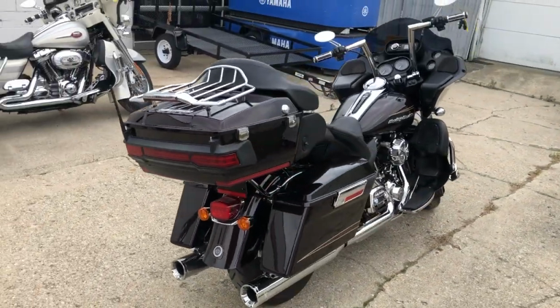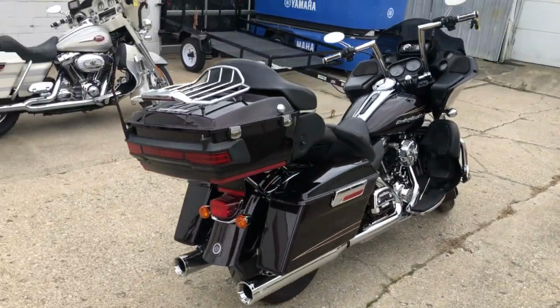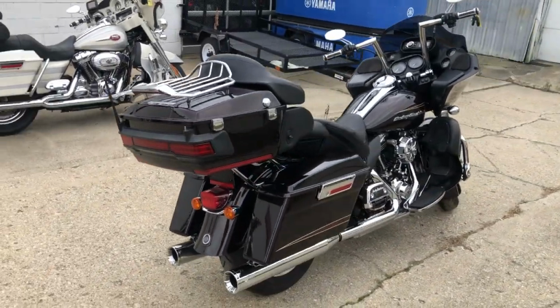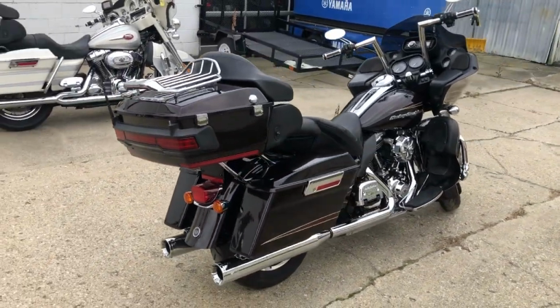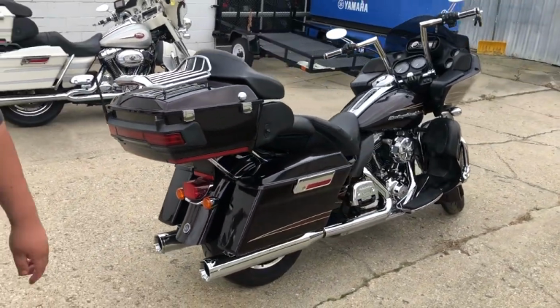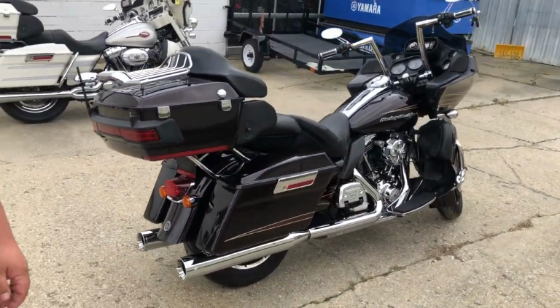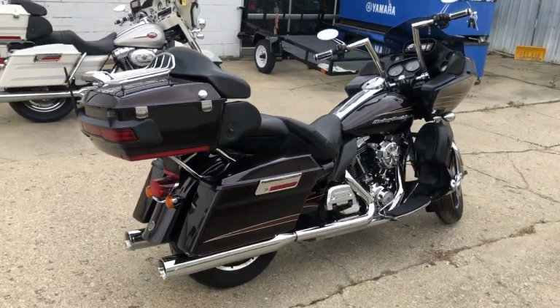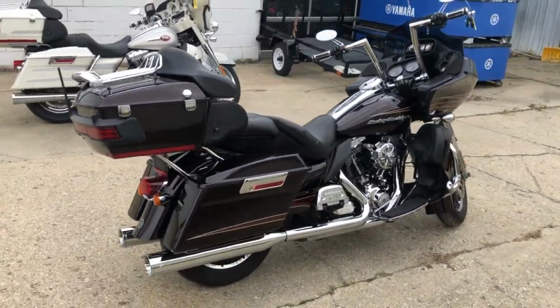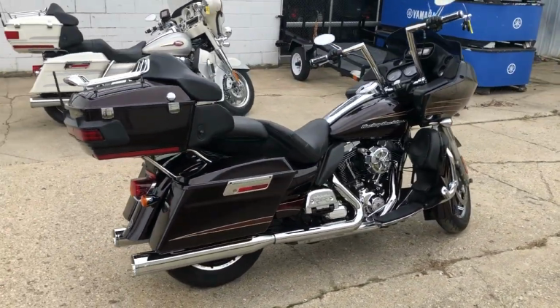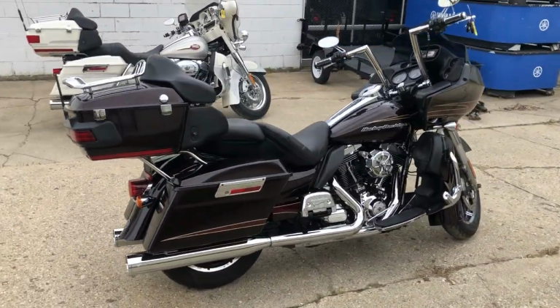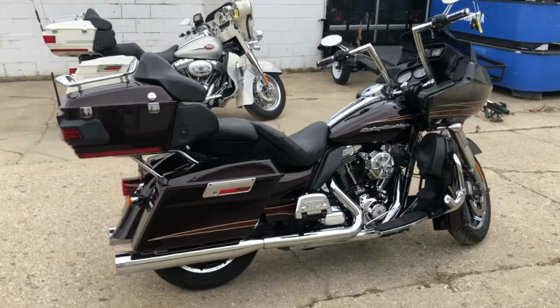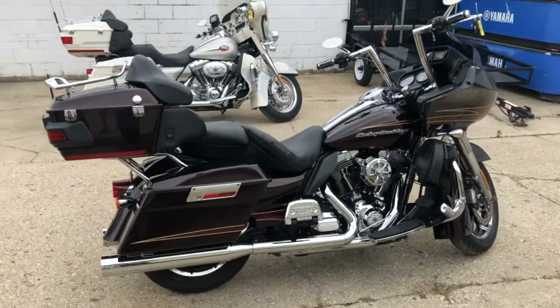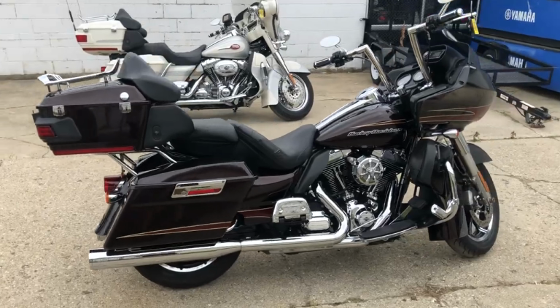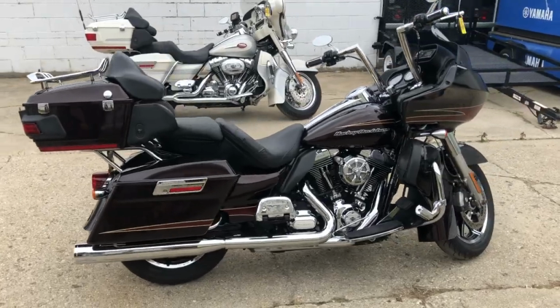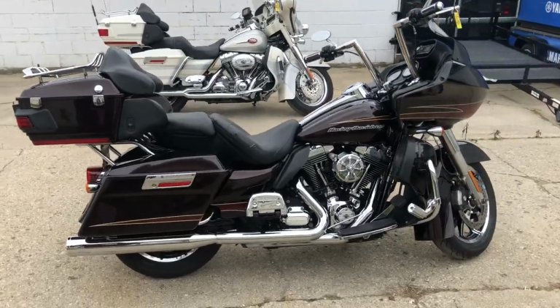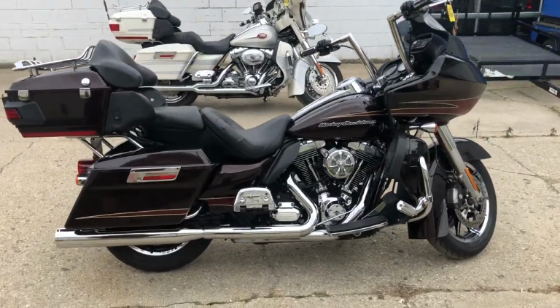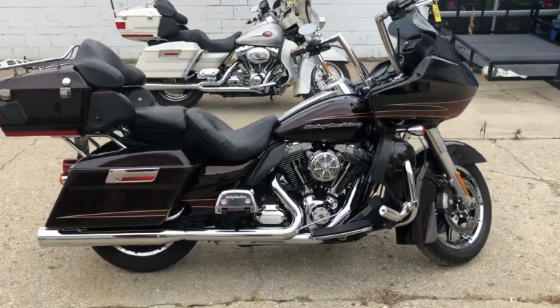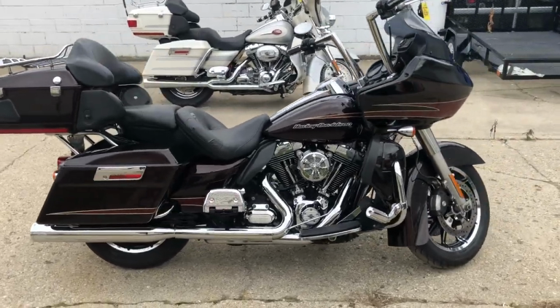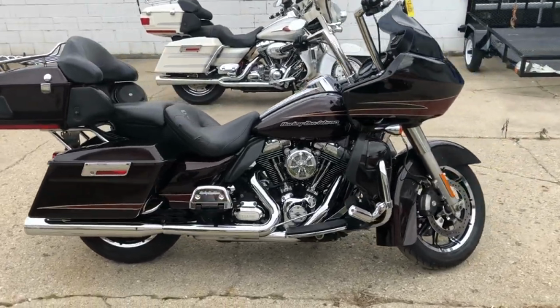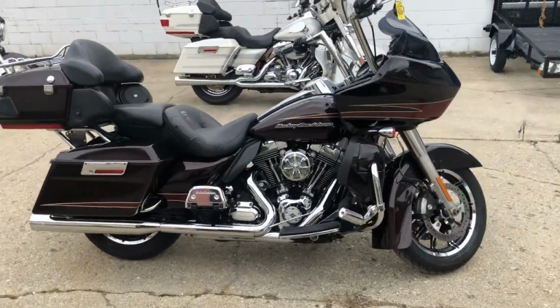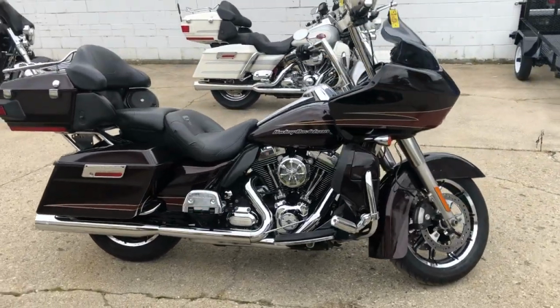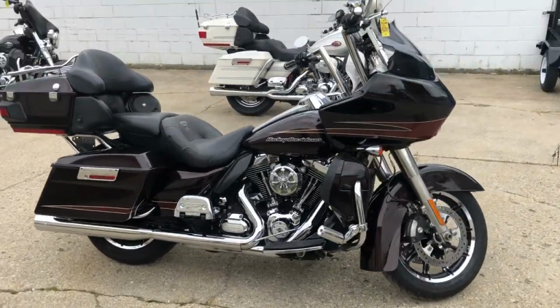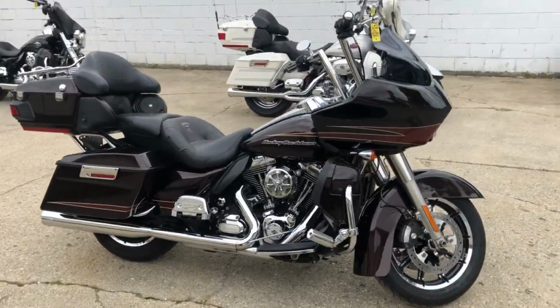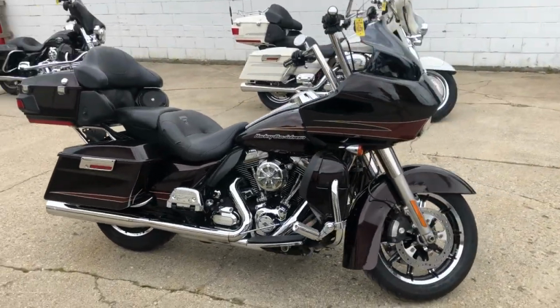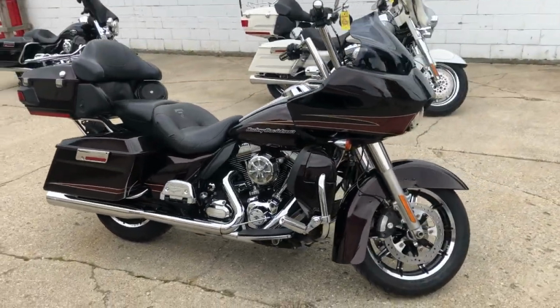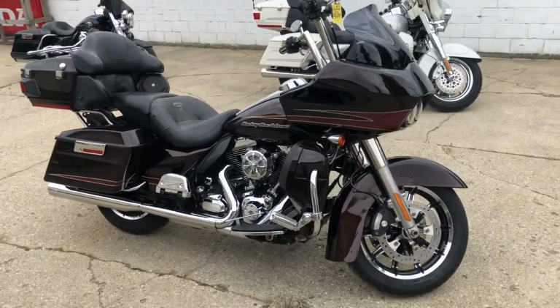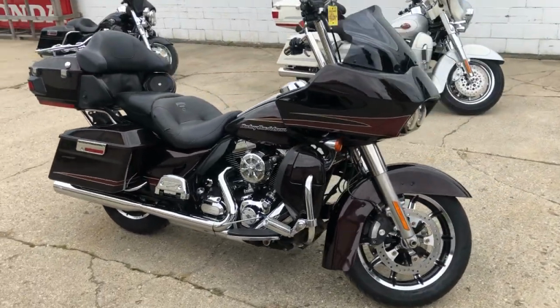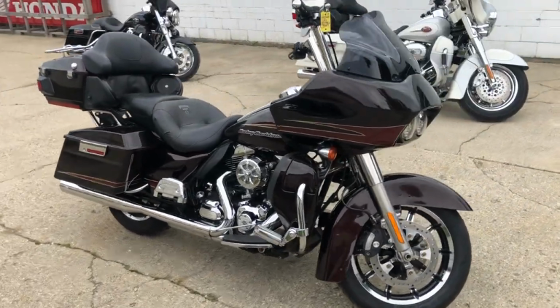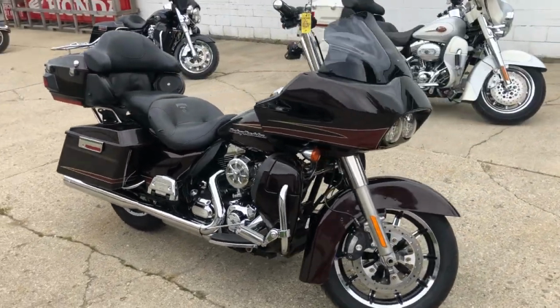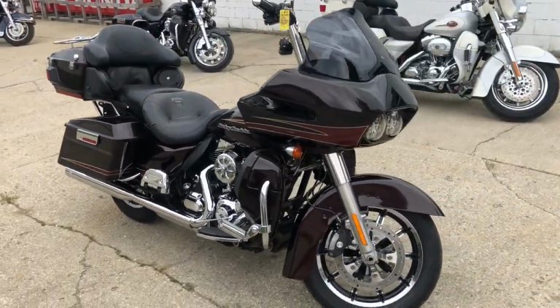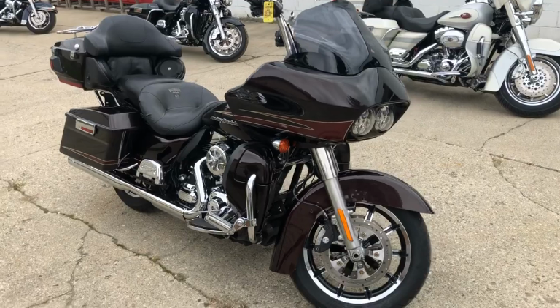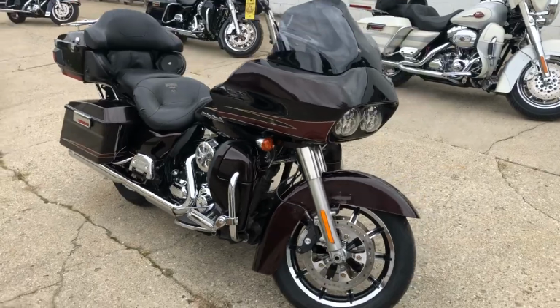Got over $1,500 extras on this — chrome intake, highway pegs, Bluetooth stereo, a dual Vance and Hines exhaust. It sounds great. Nice clean bike, runs strong, everything works the way it should.